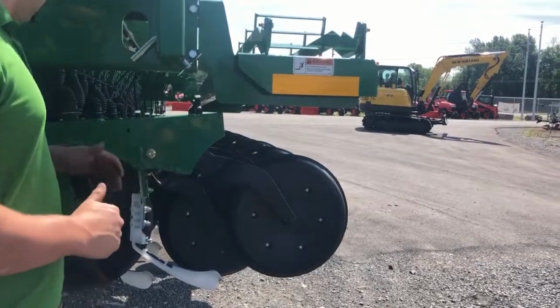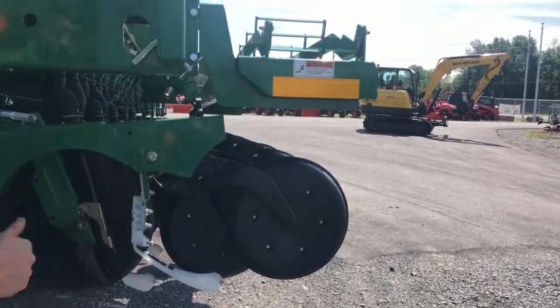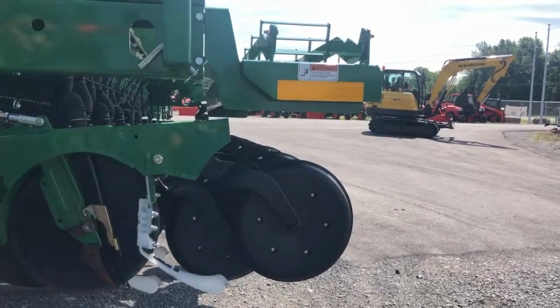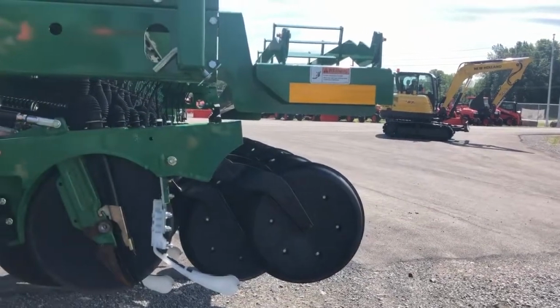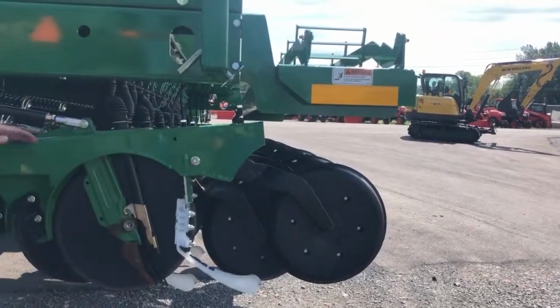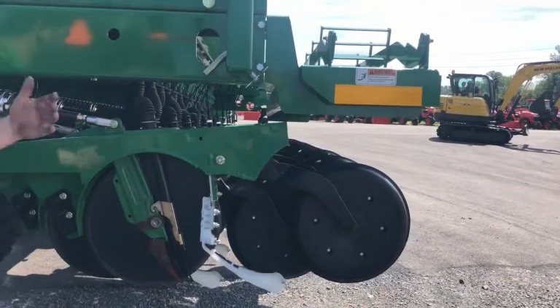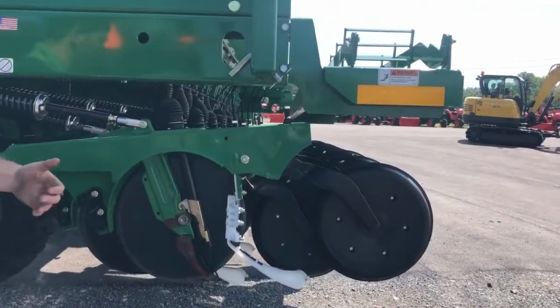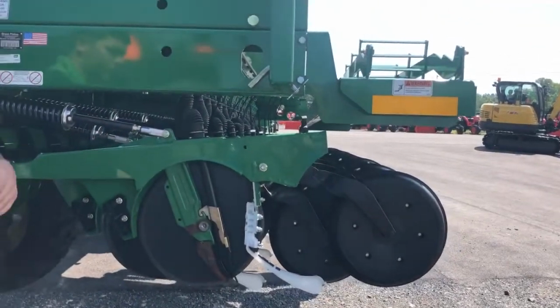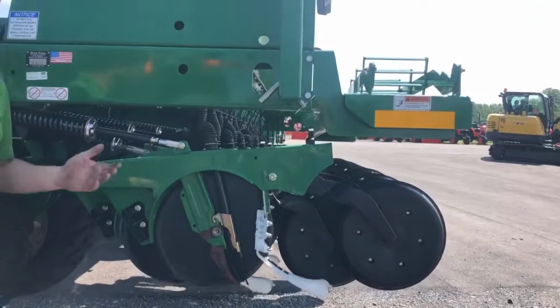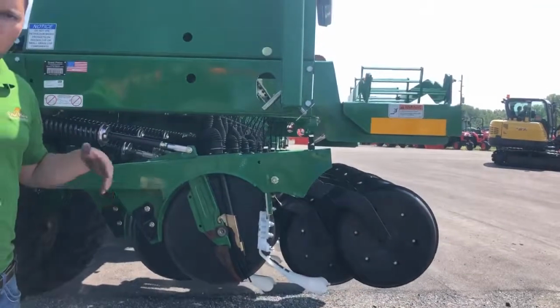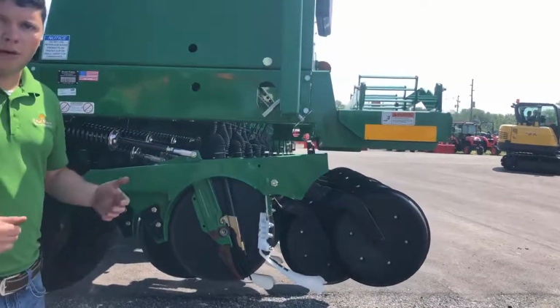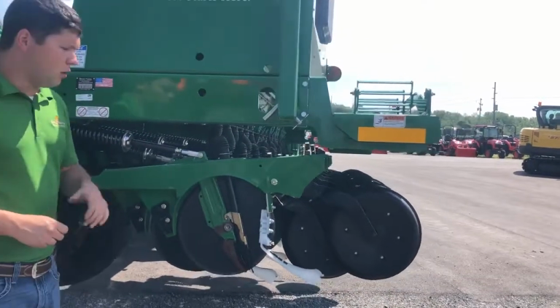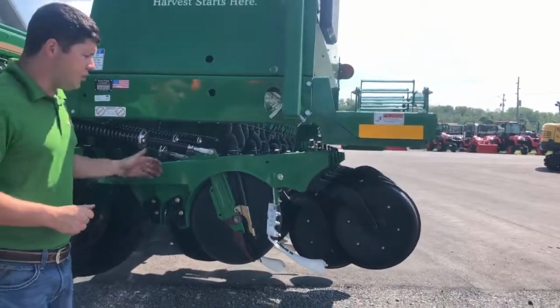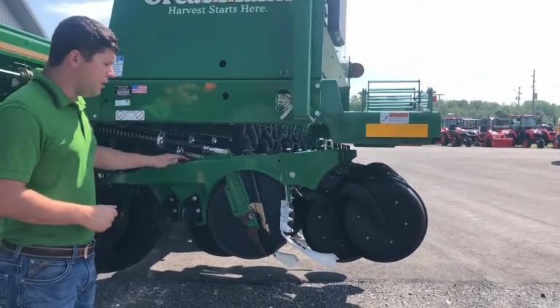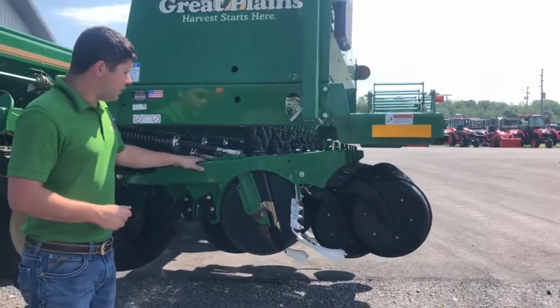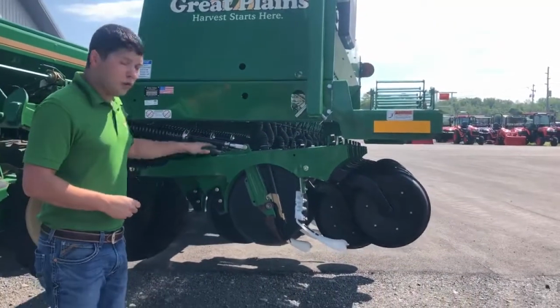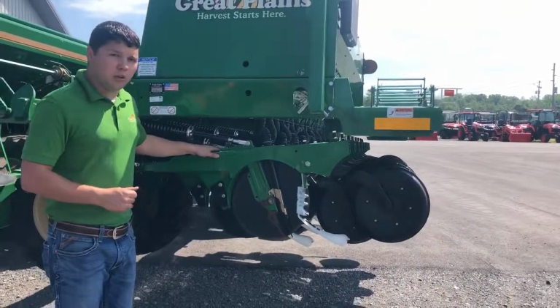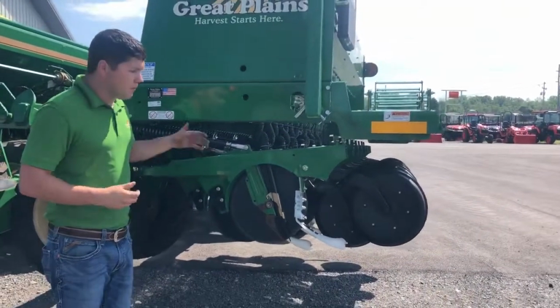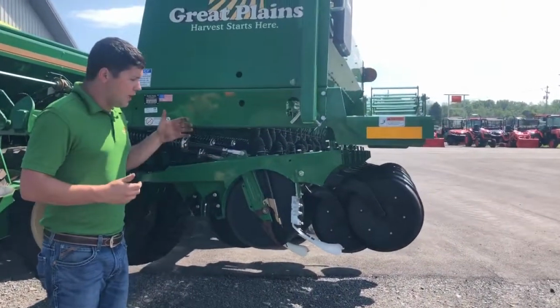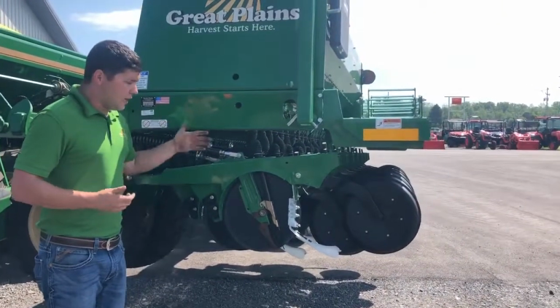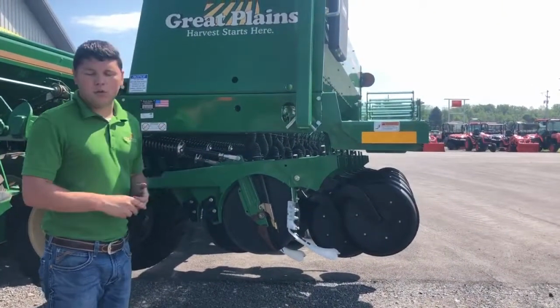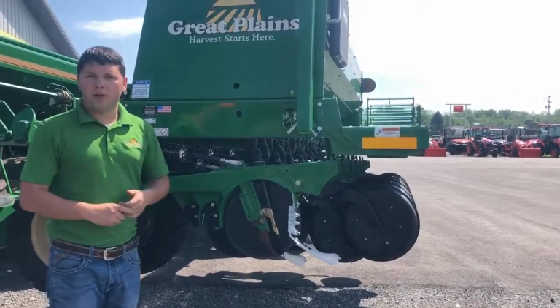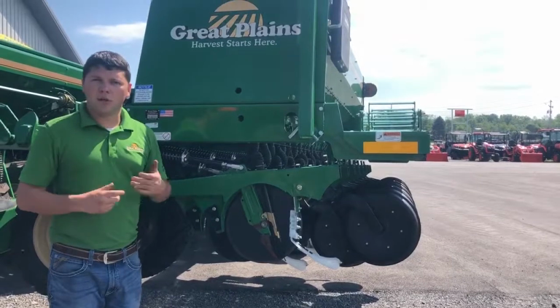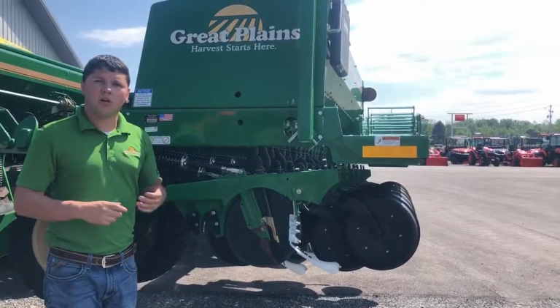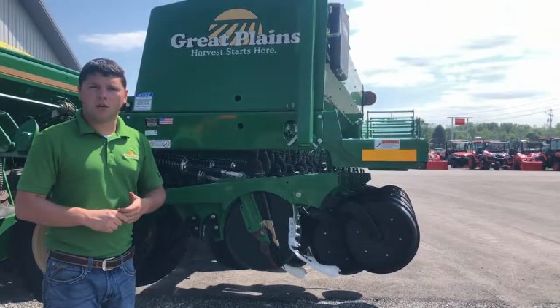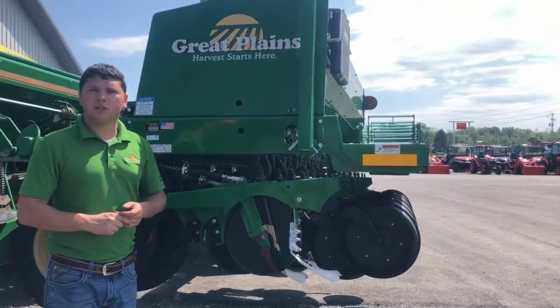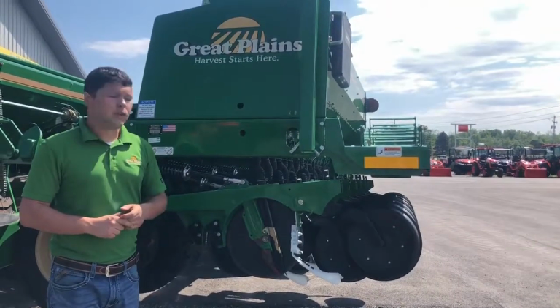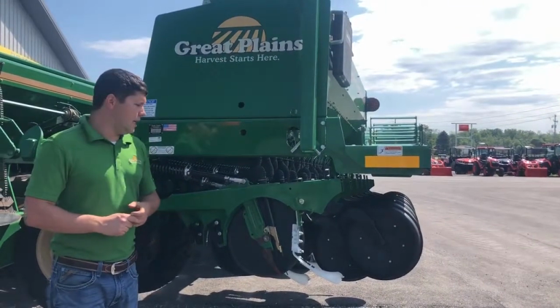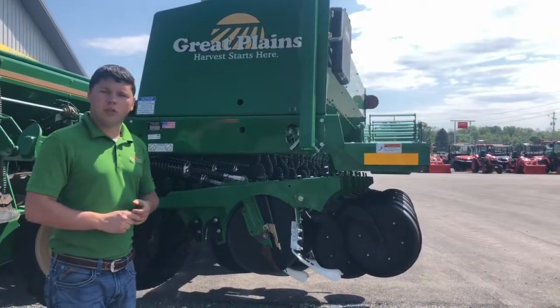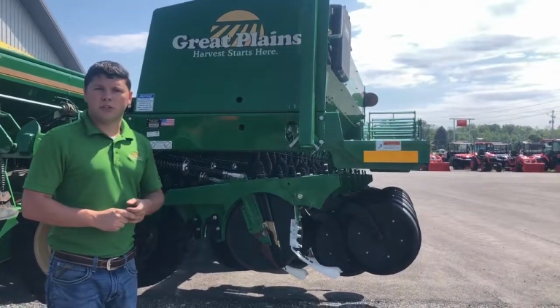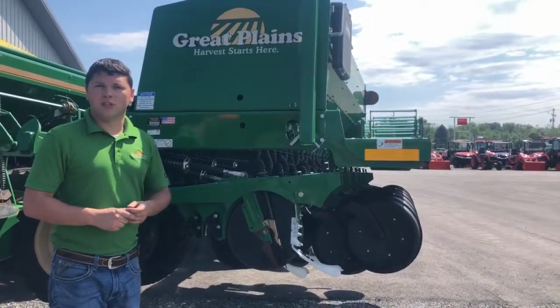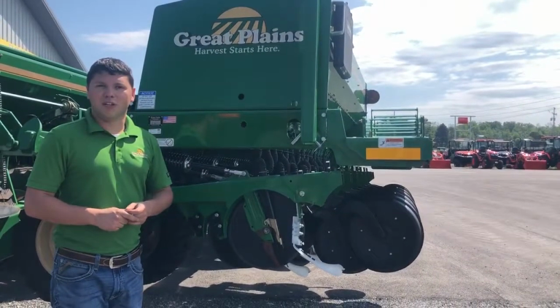So this has been a good overview of the Great Plains HD style row unit, and it's going to be found on most all of our min-till drills. Come on in to Empire Tractor Company and take a look.